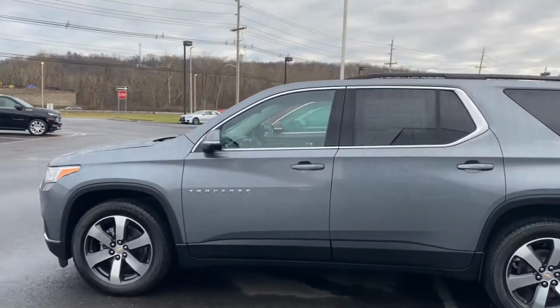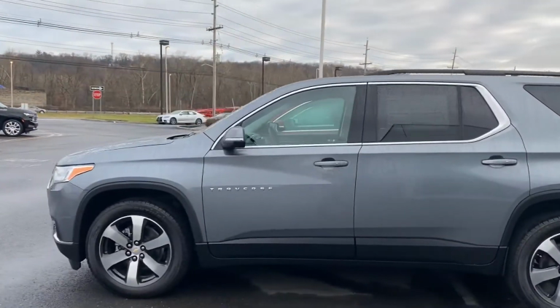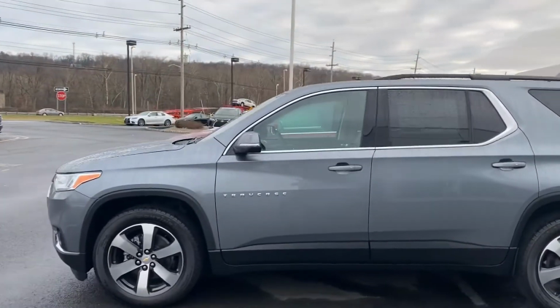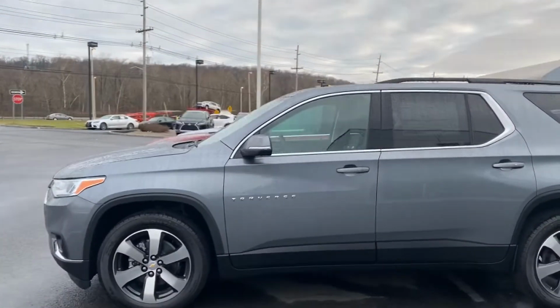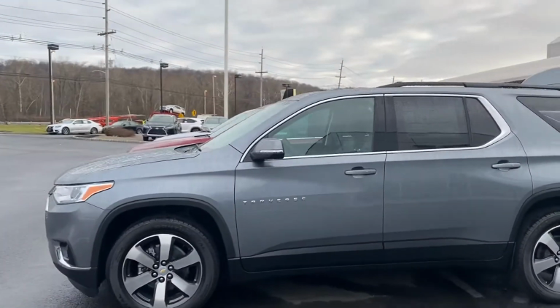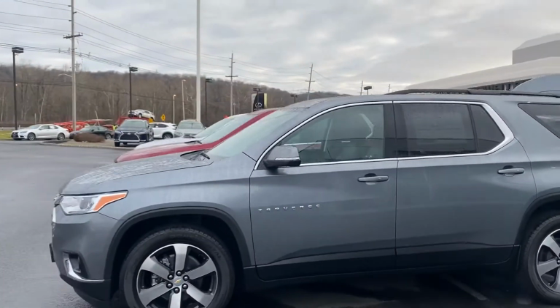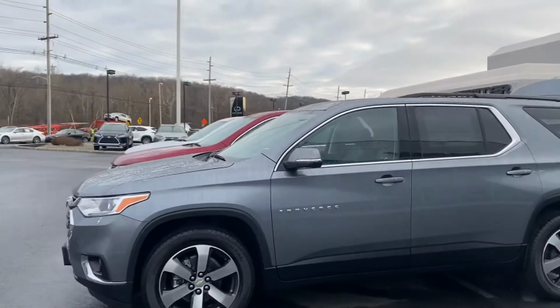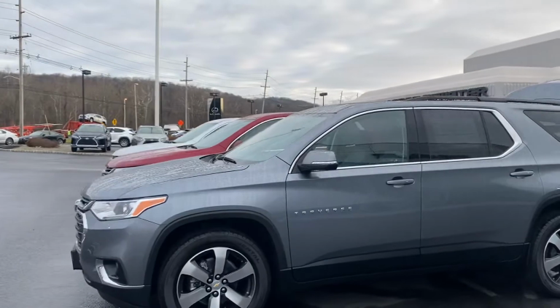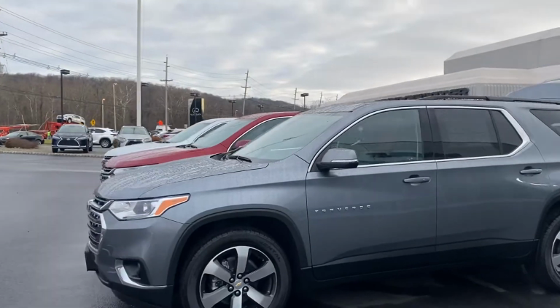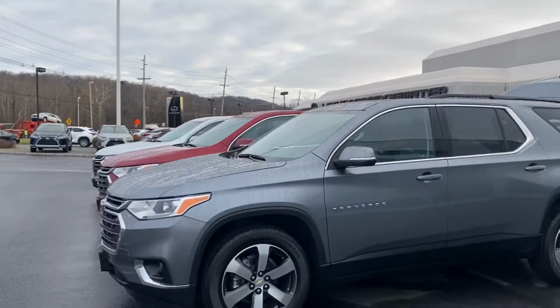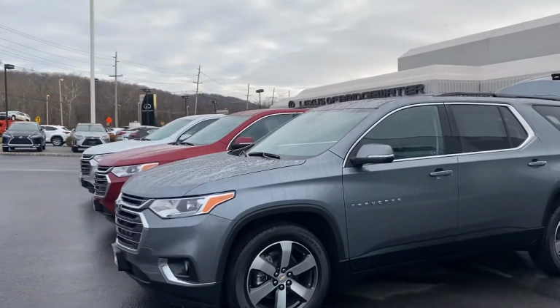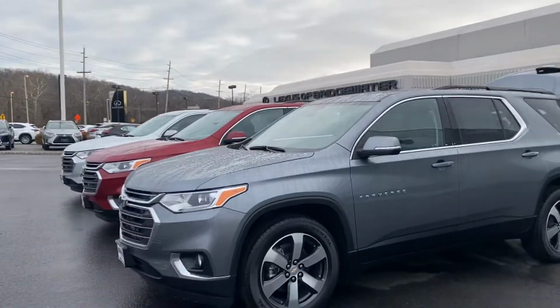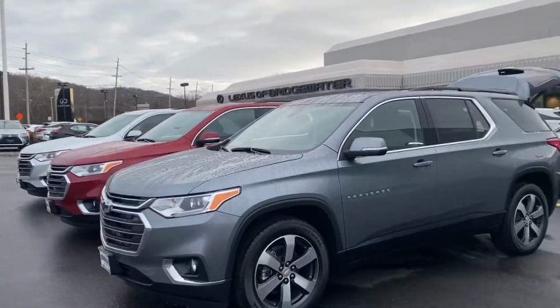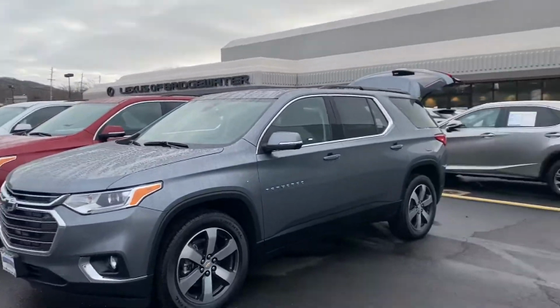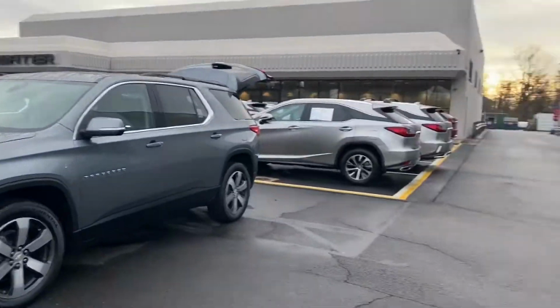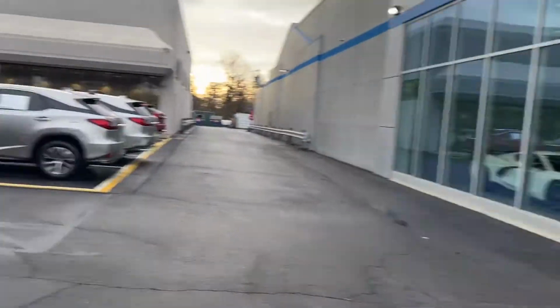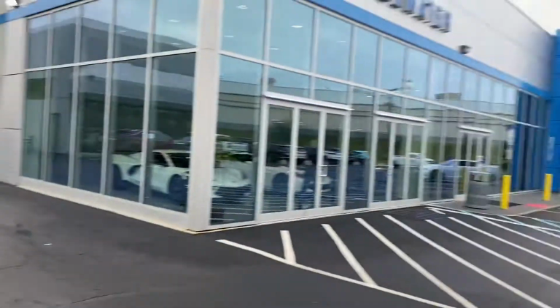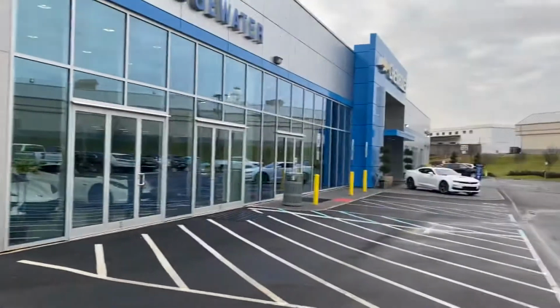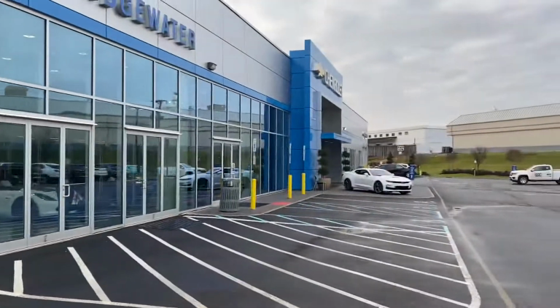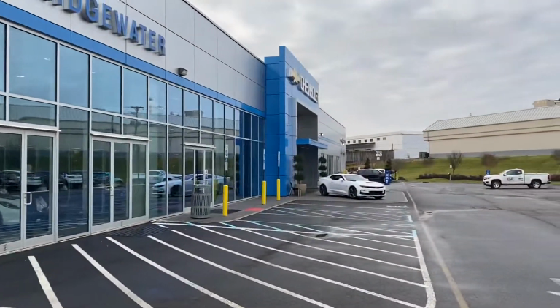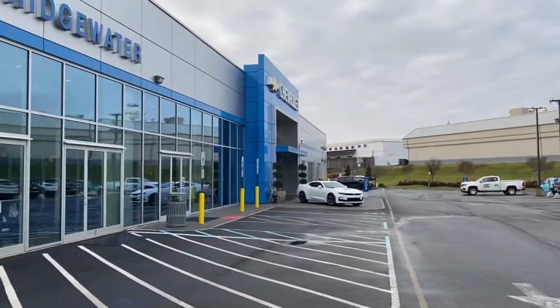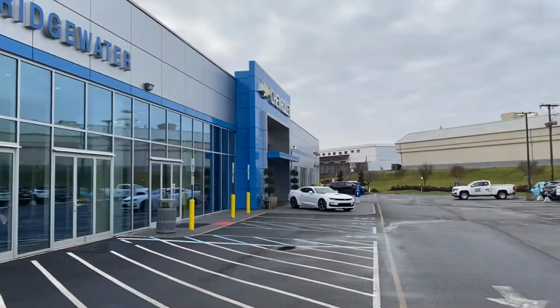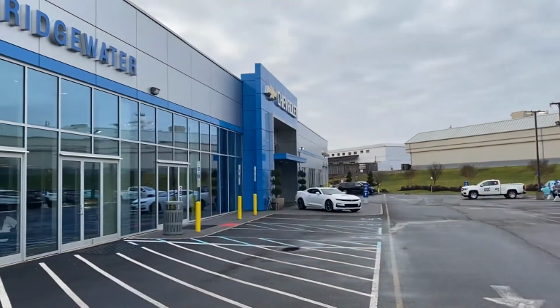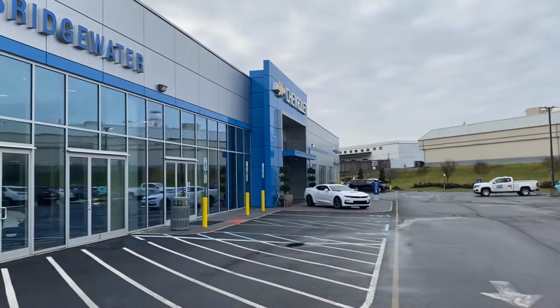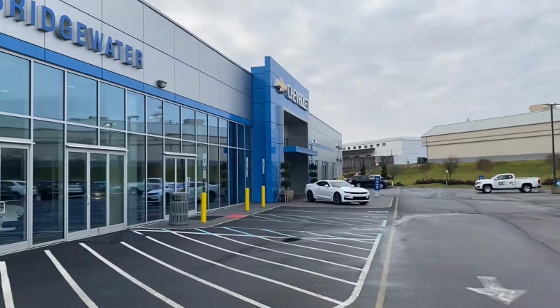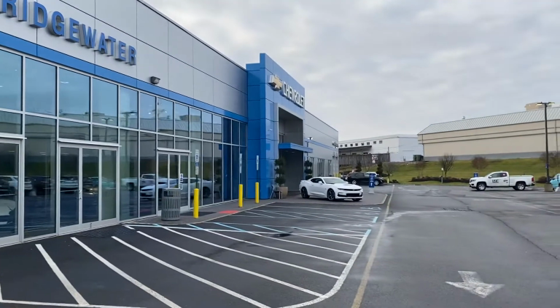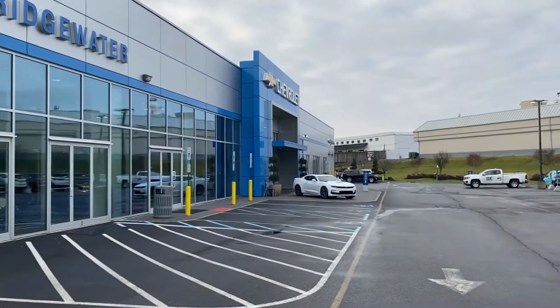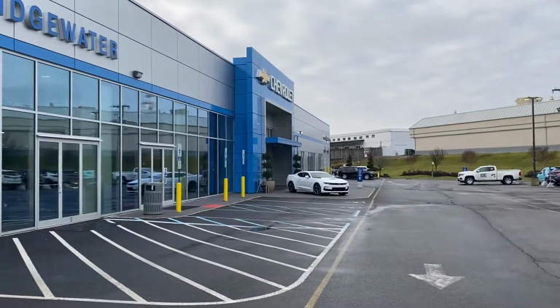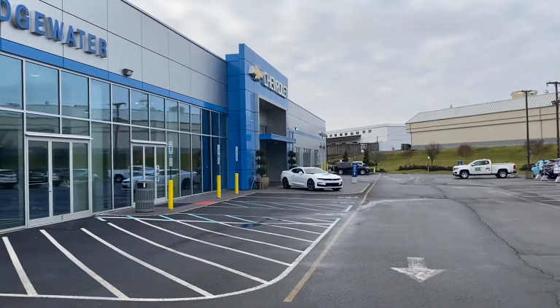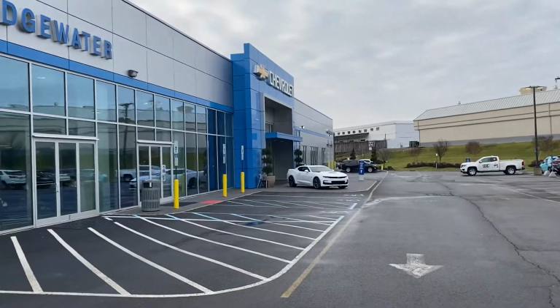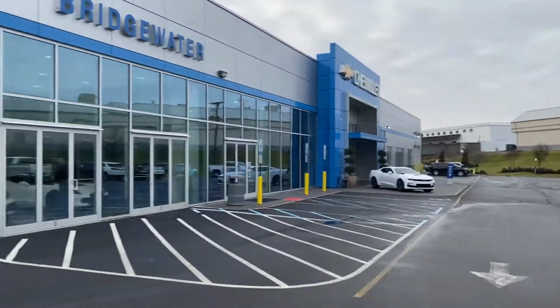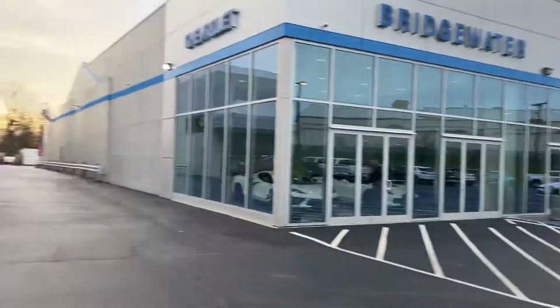Again, thanks so much. My name is Noah Ferez. When you come to the dealership, come inside the showroom and ask for me. Thank you so much.